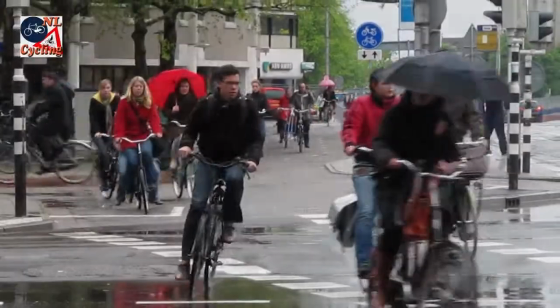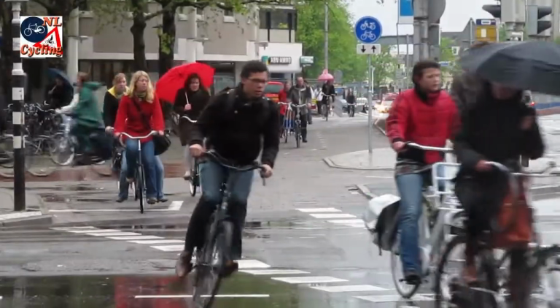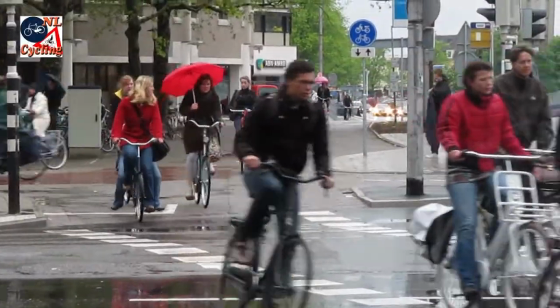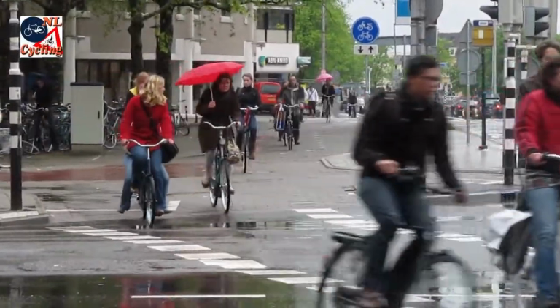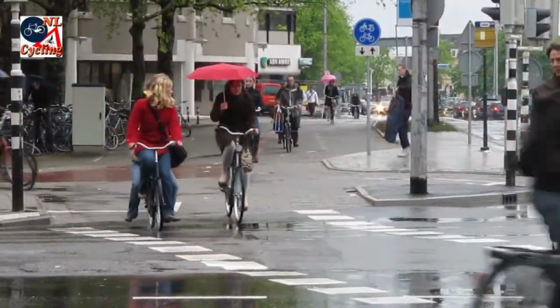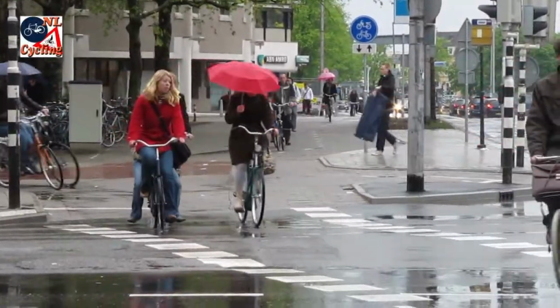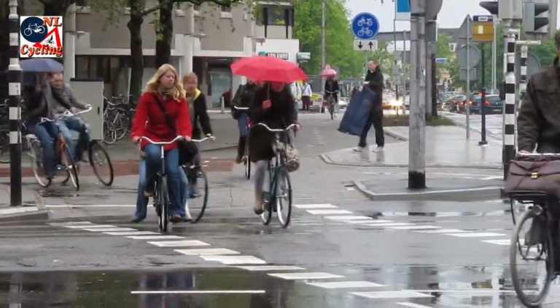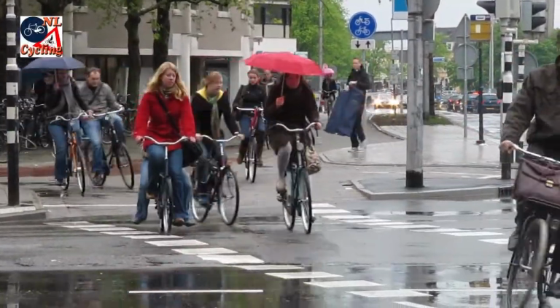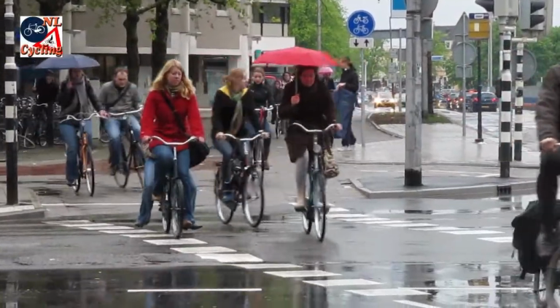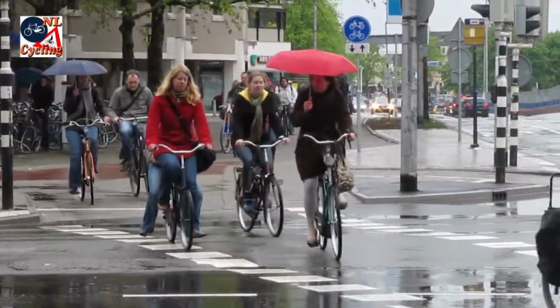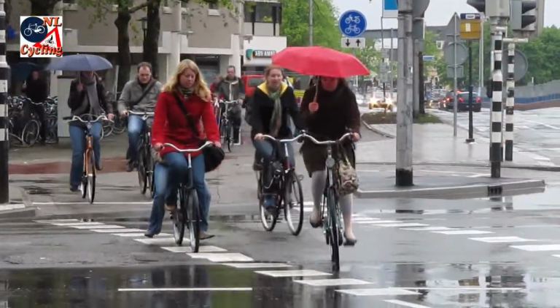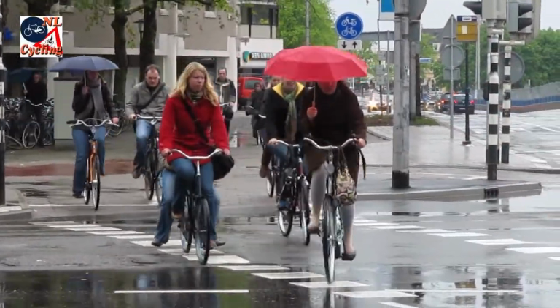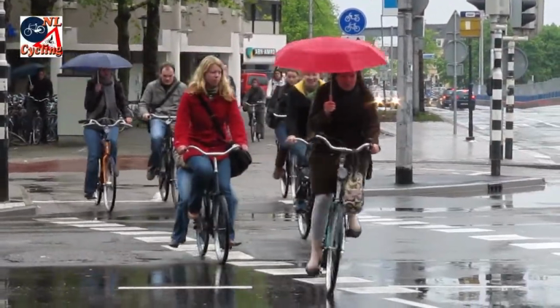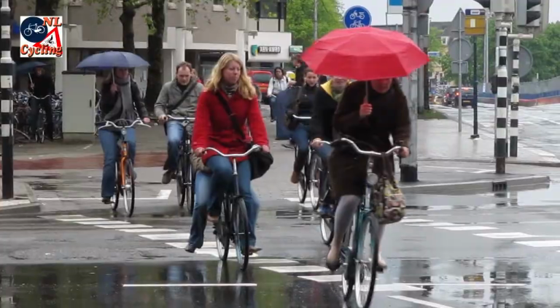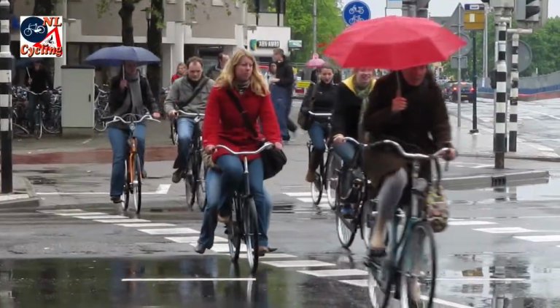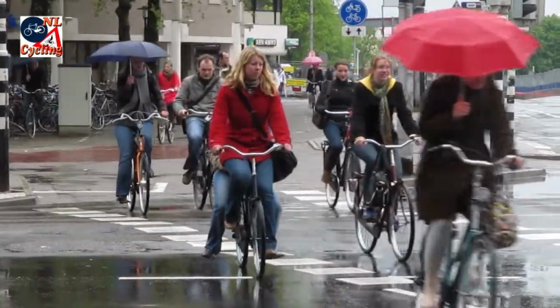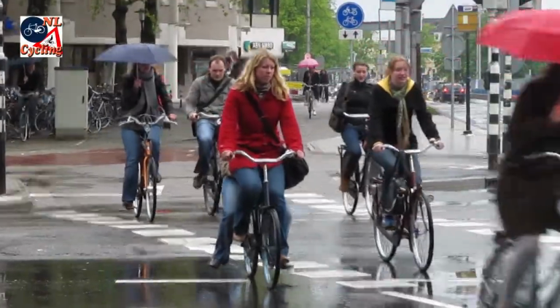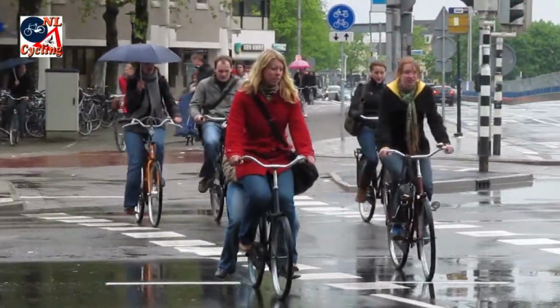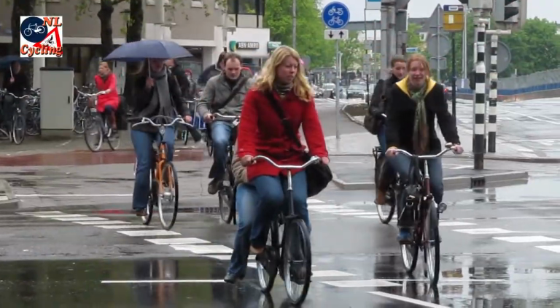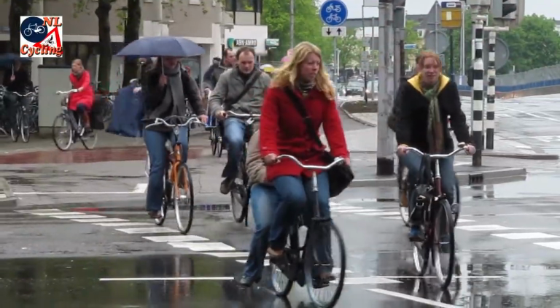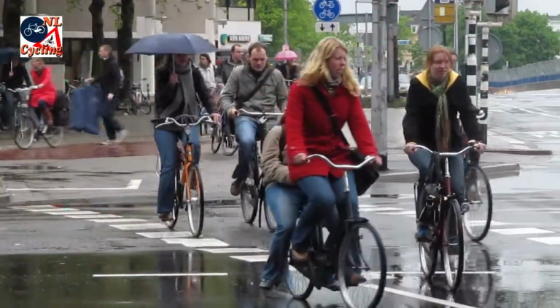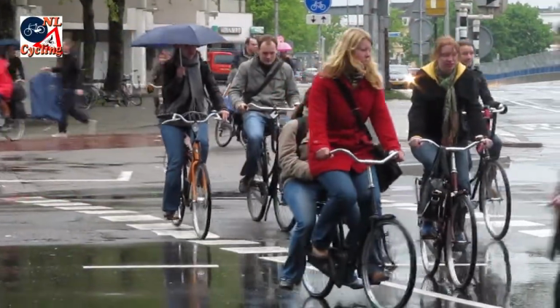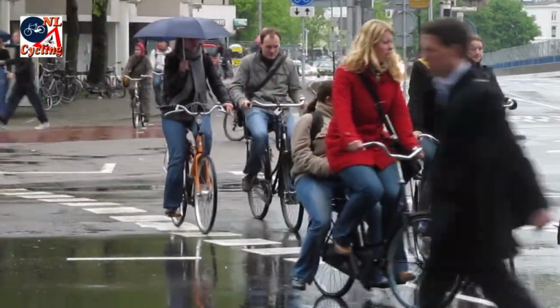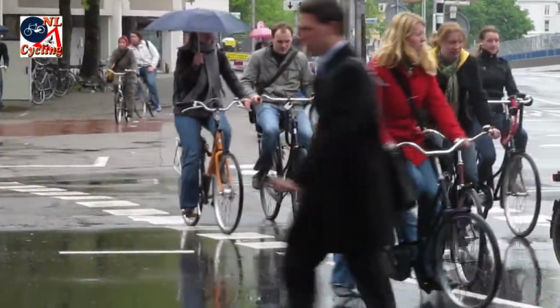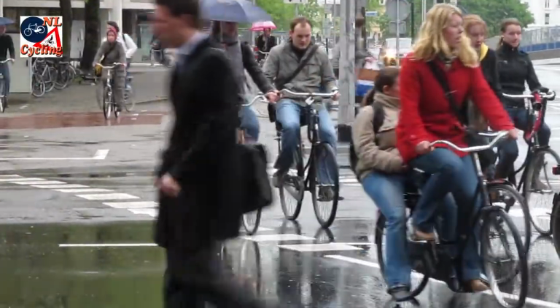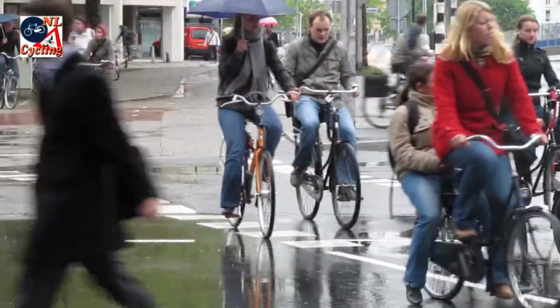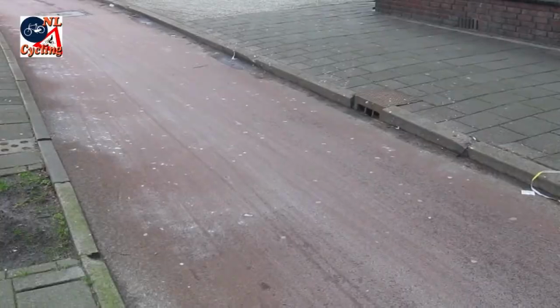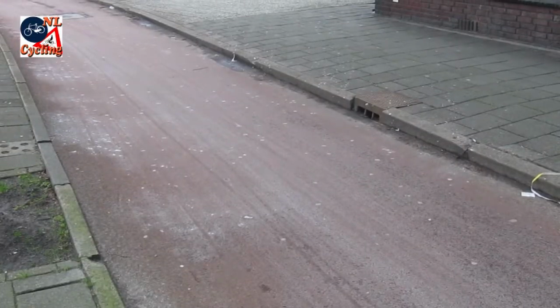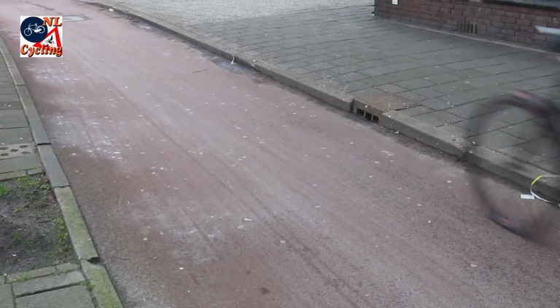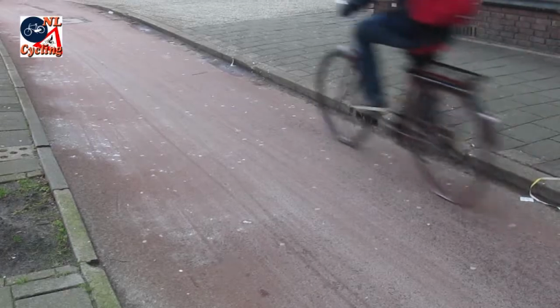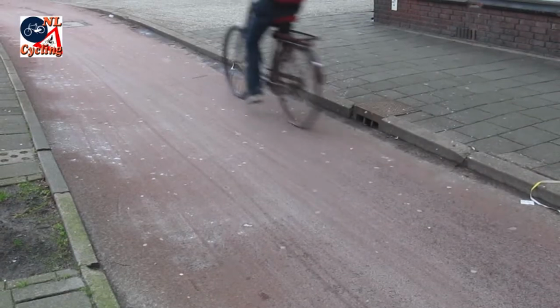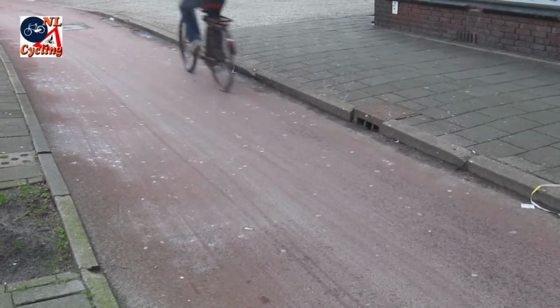Many of the Dutch continue to cycle even when the rain is pouring down. That is also possible because the infrastructure is perfectly suited to get rid of the water on the surface.